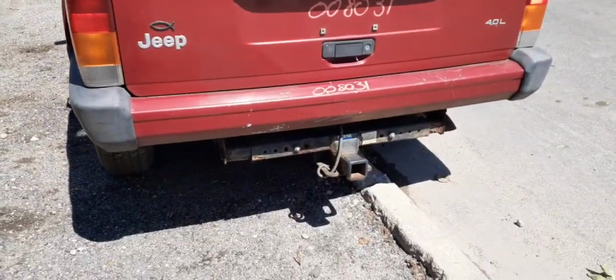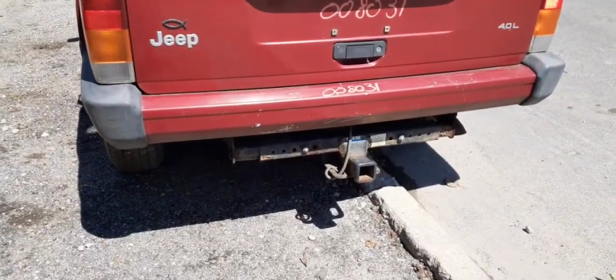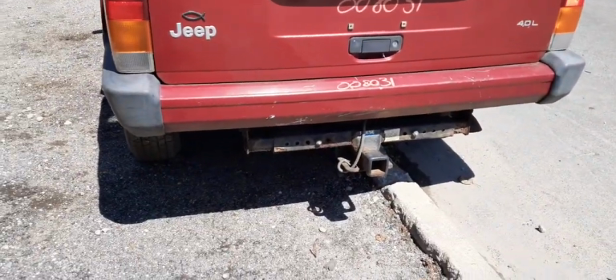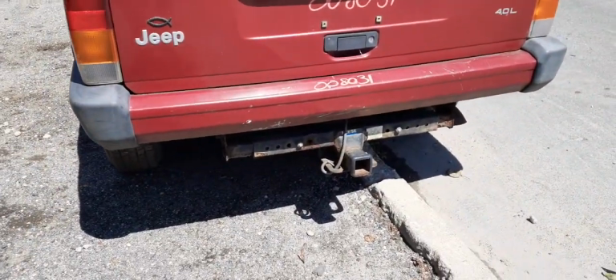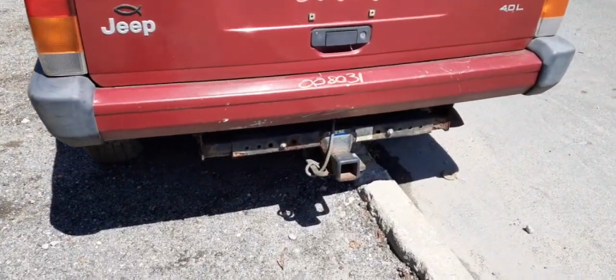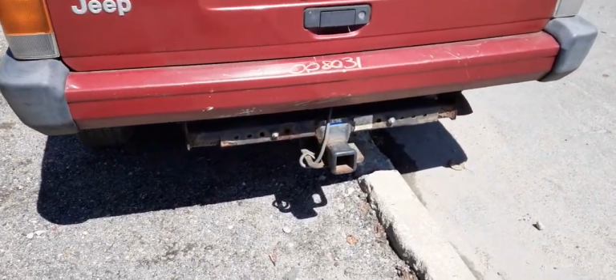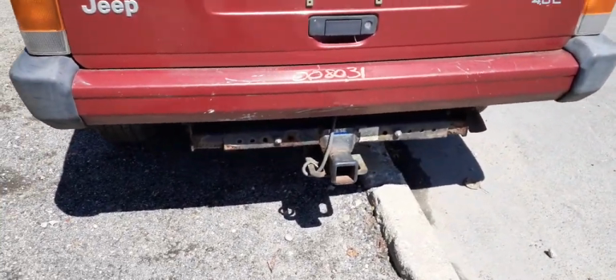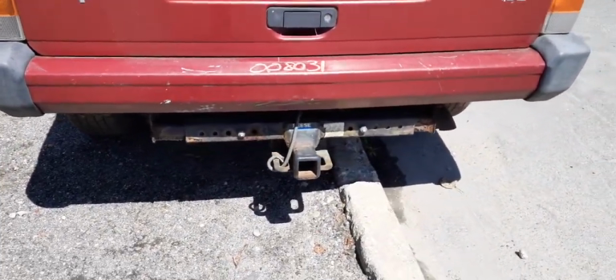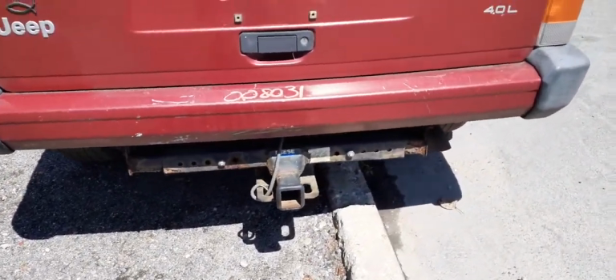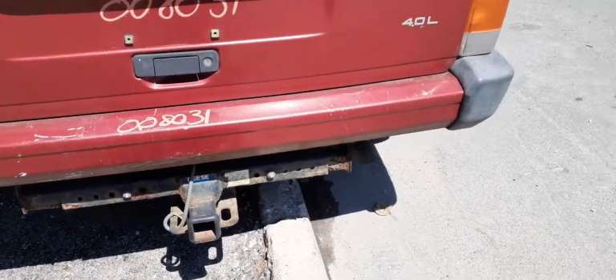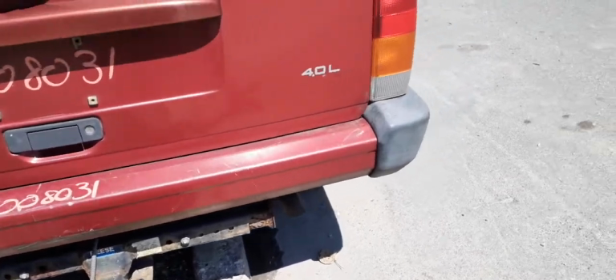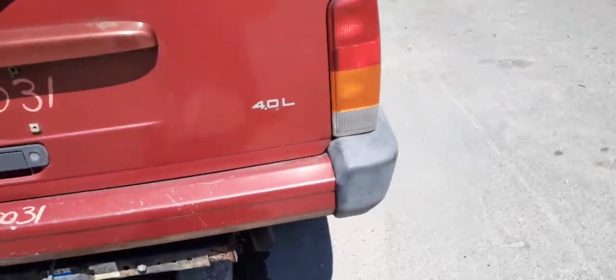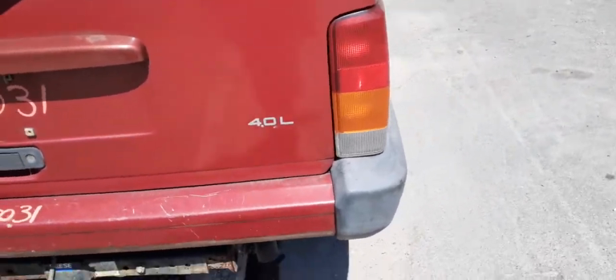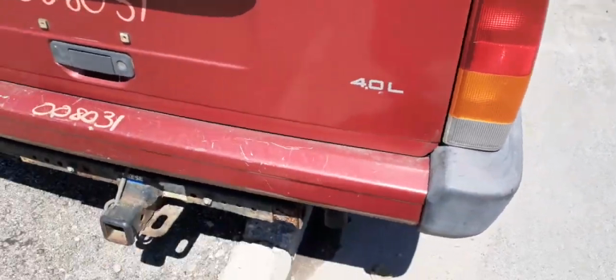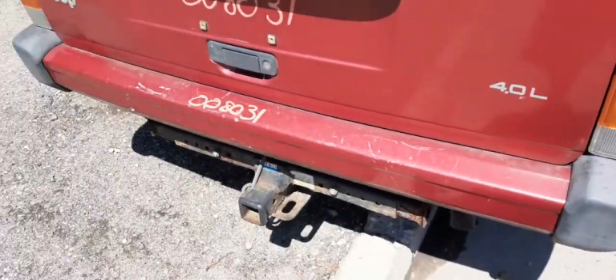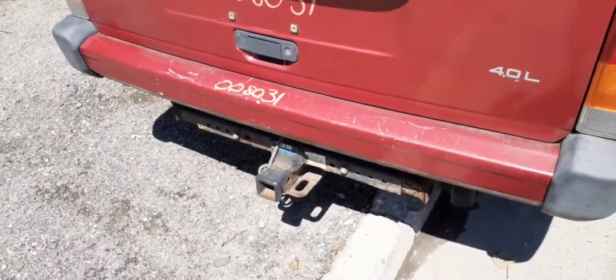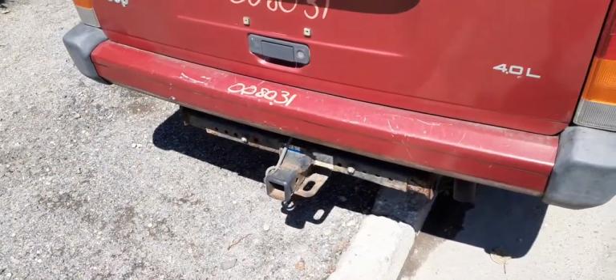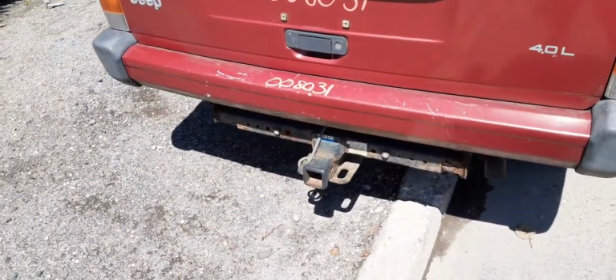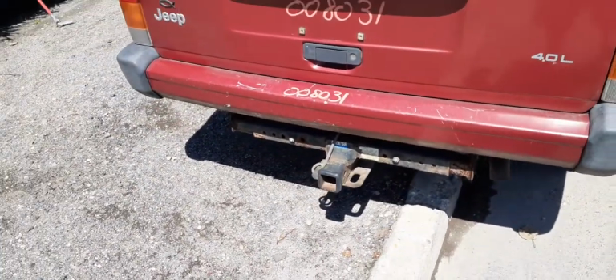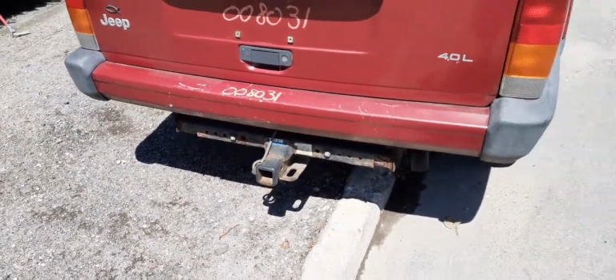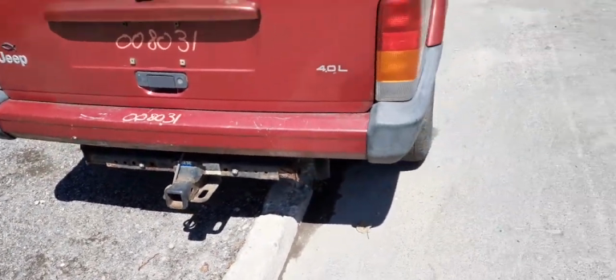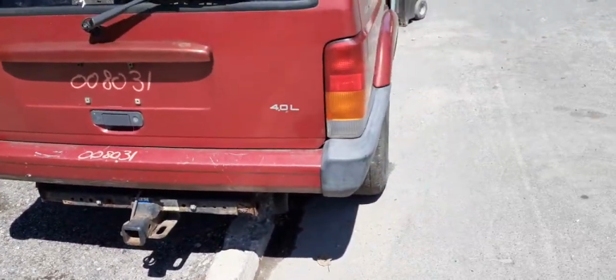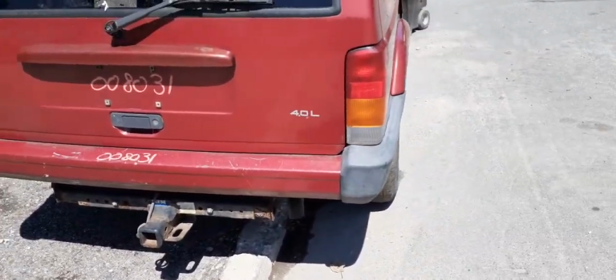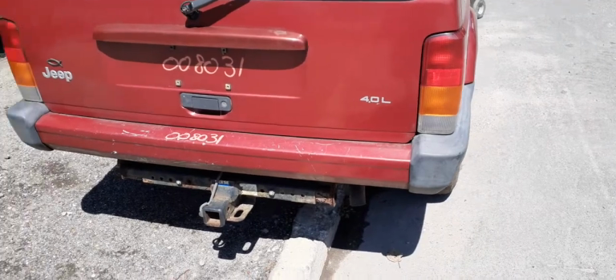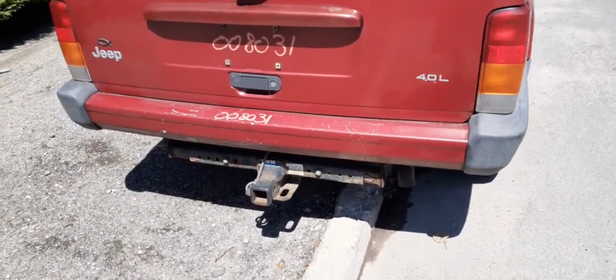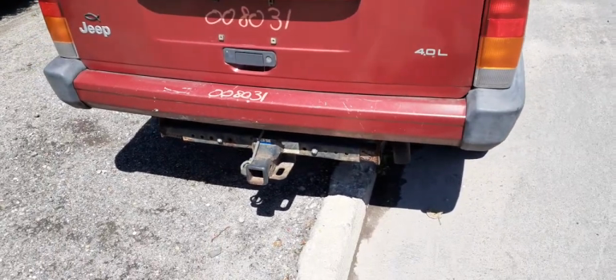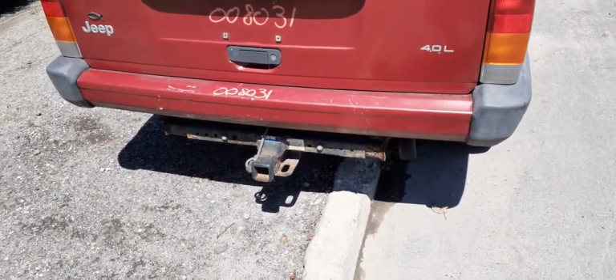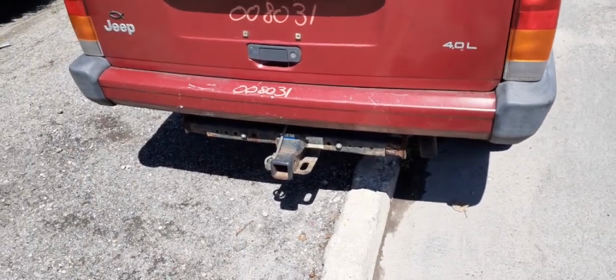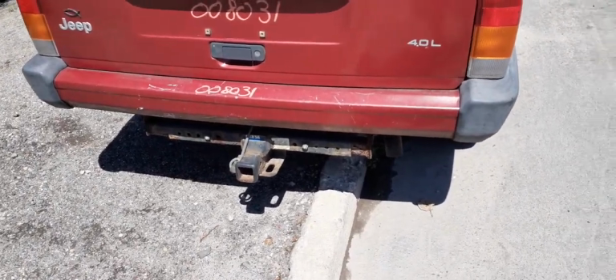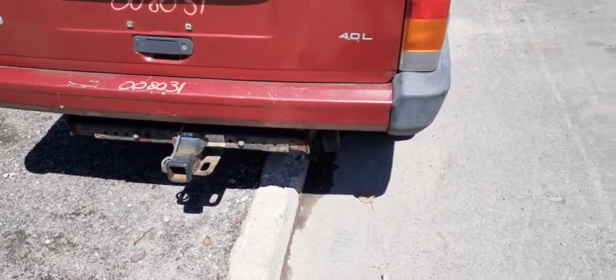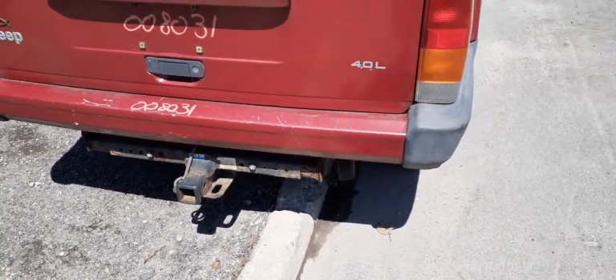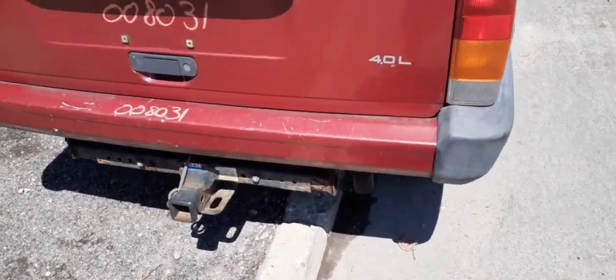Got the hitch — it's a Reese, a little rusty, no receiver on it. You have a rear bumper, maroon in color, with textured ends. Bumper's clean, just got numerous scratches as you can see.